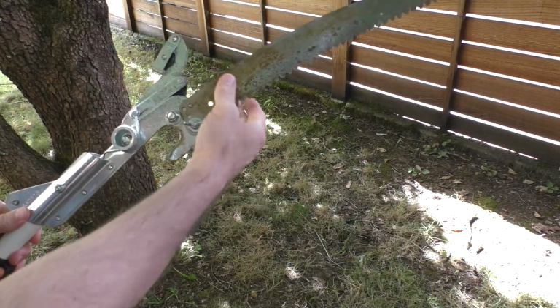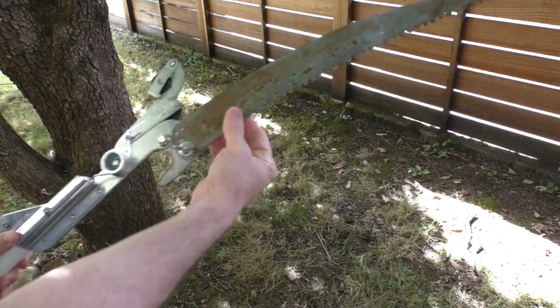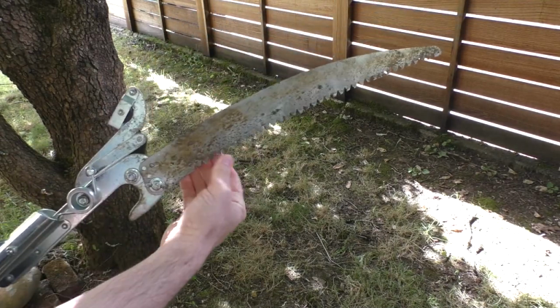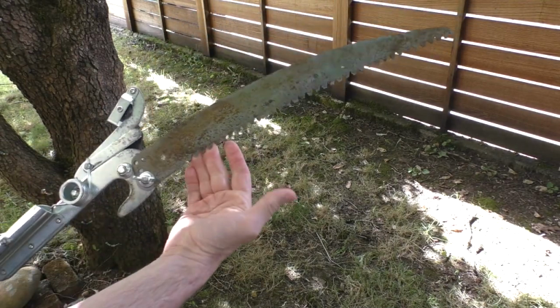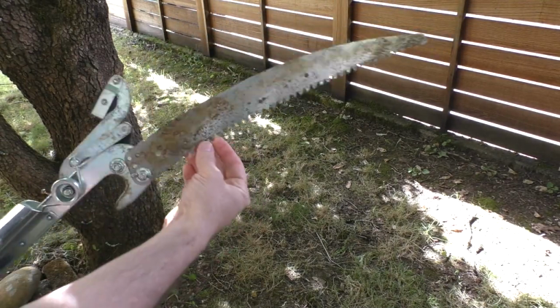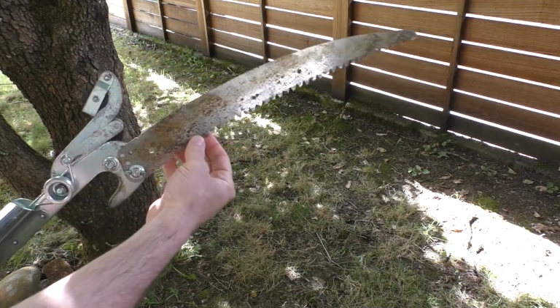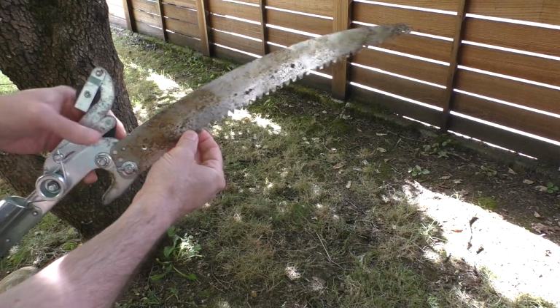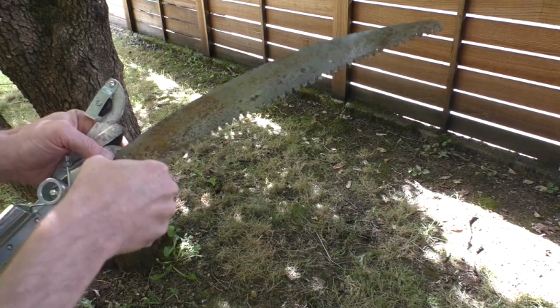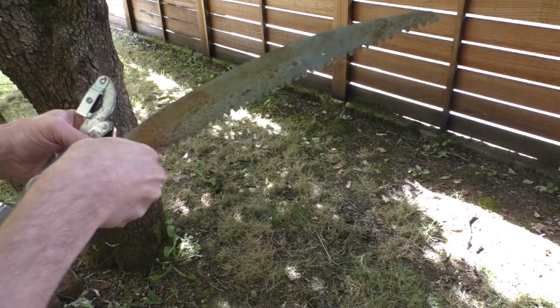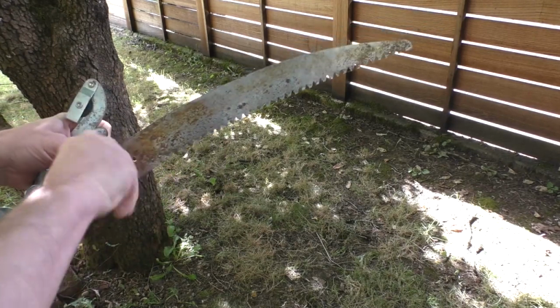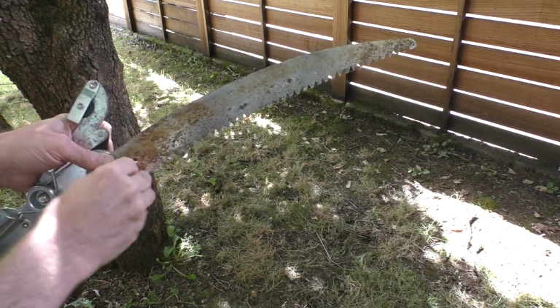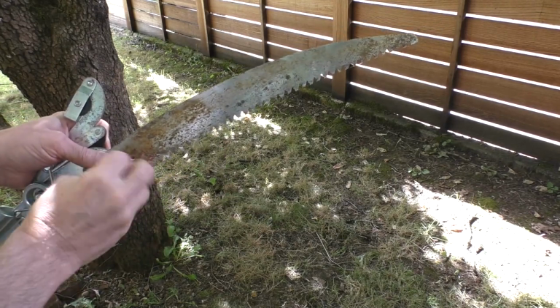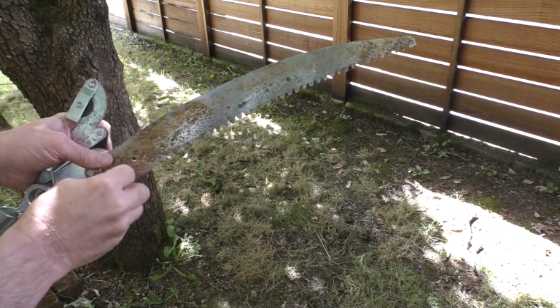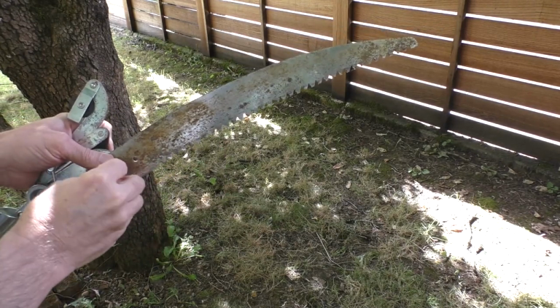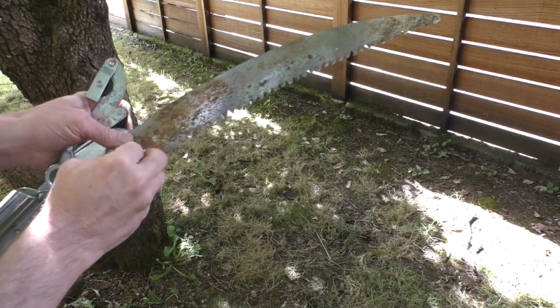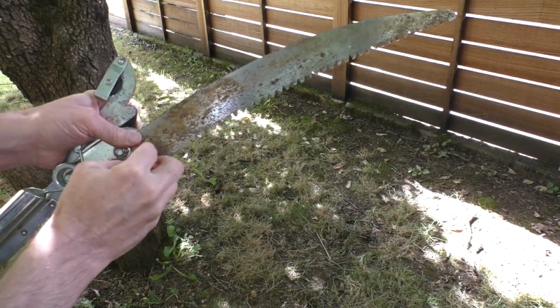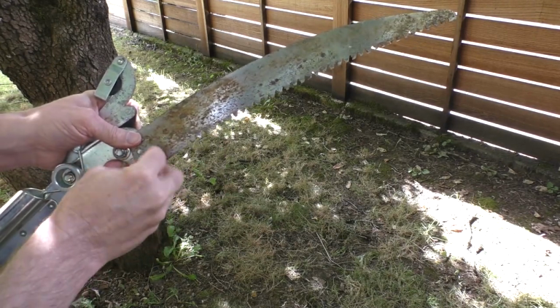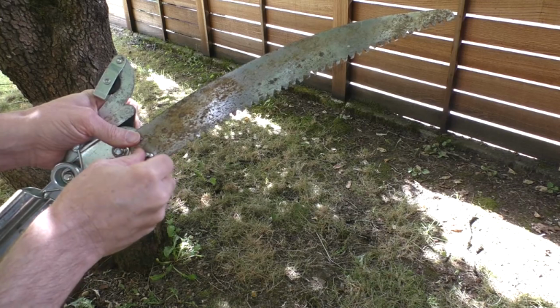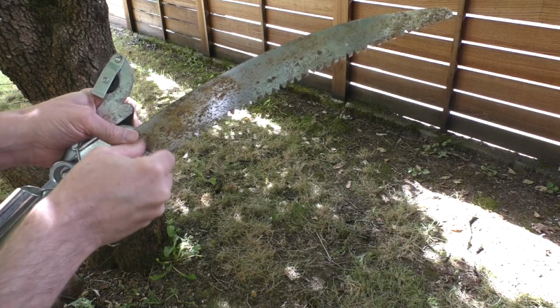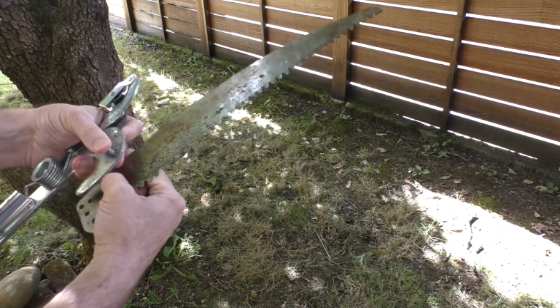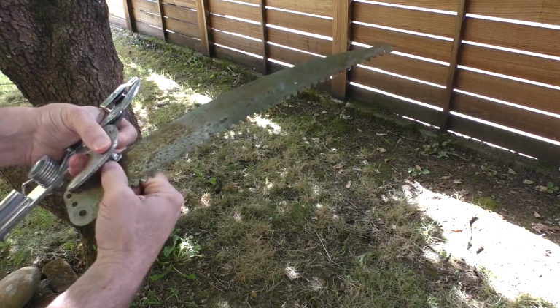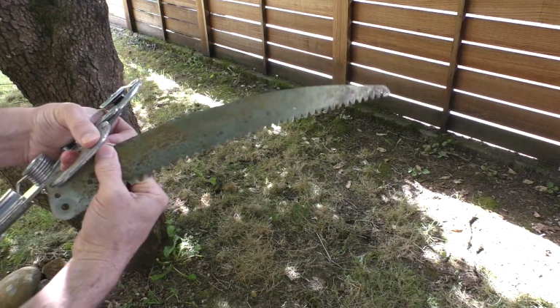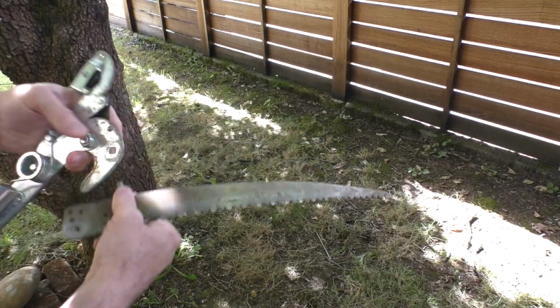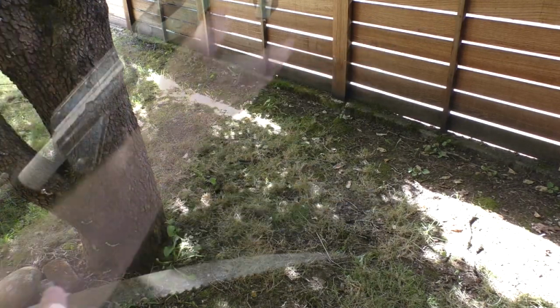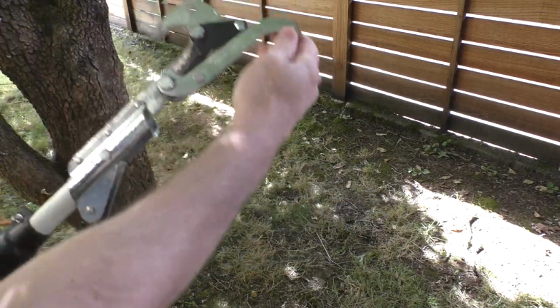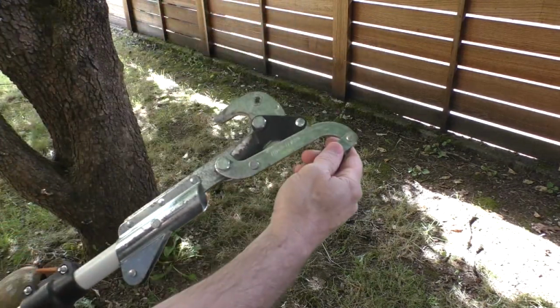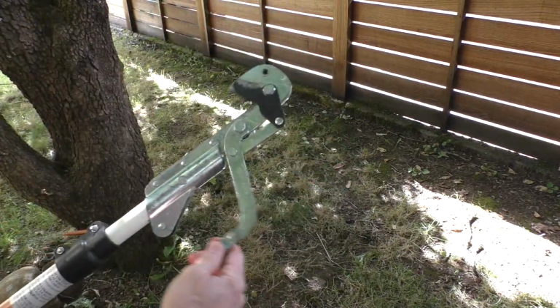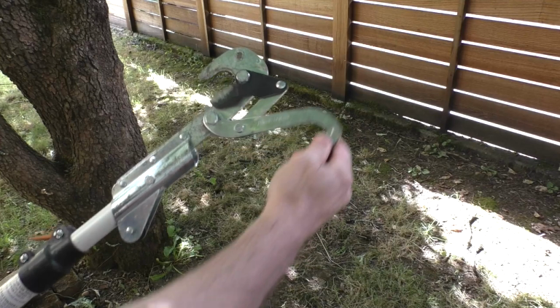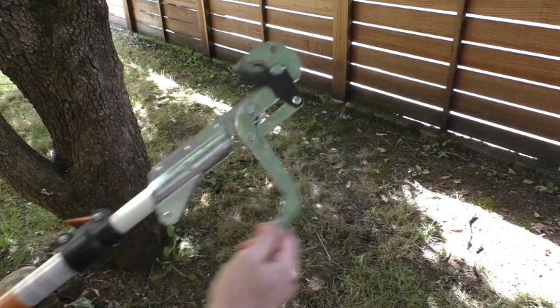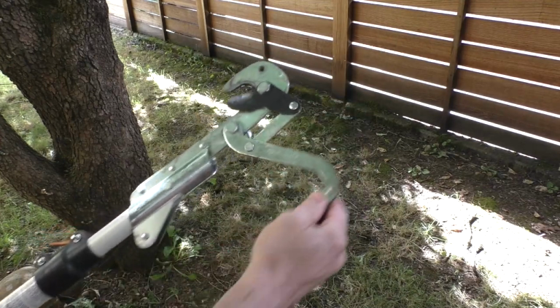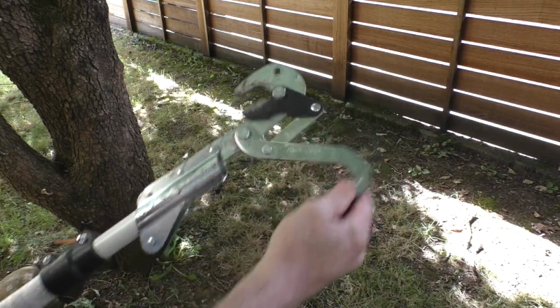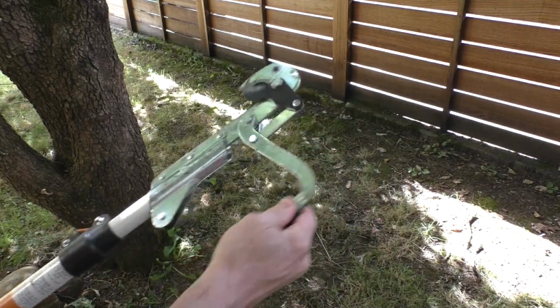My trimmer still has a sawtooth blade for the larger branches, so I'll just first take that off to get it out of the way, and then we can take a closer look at how this thing works.